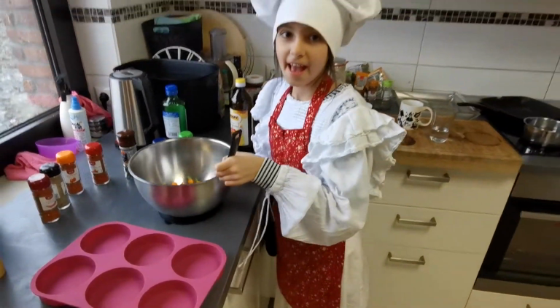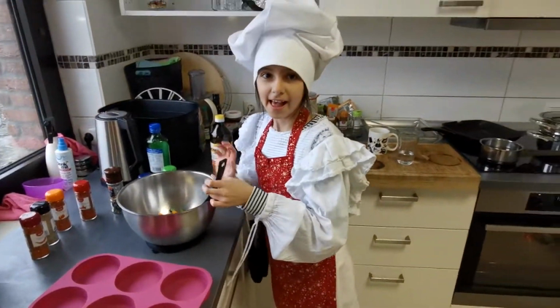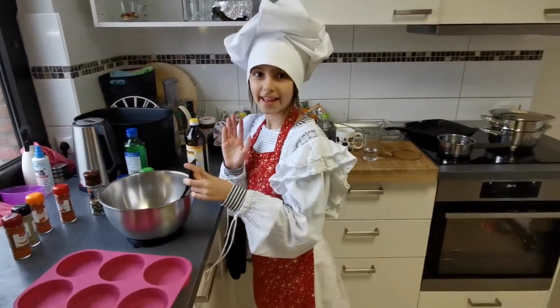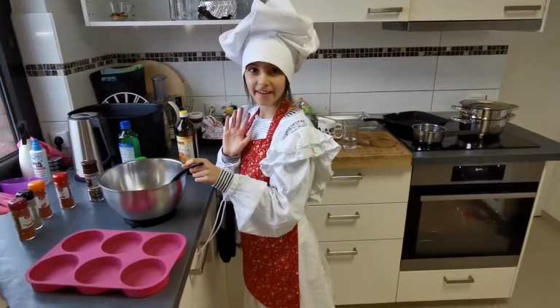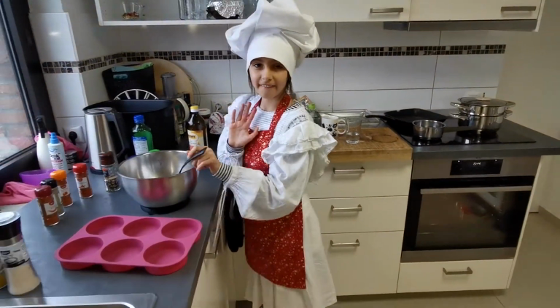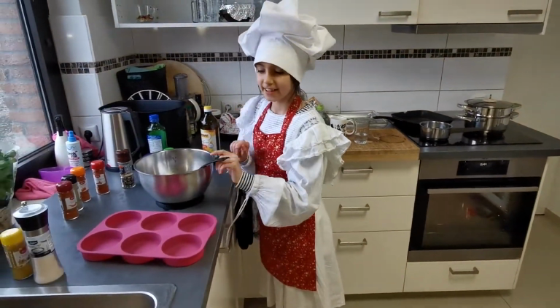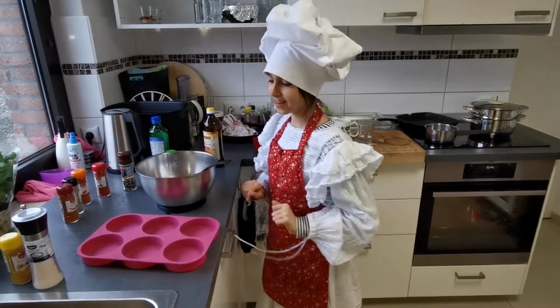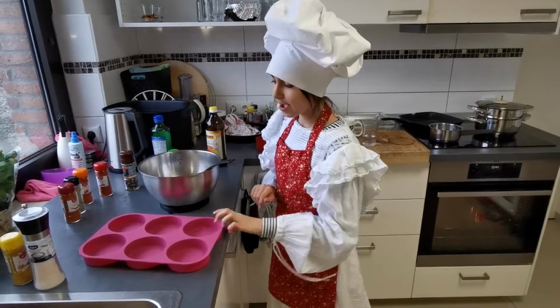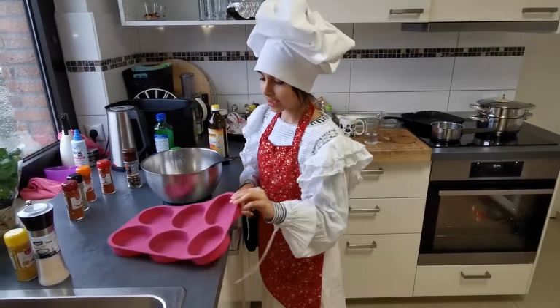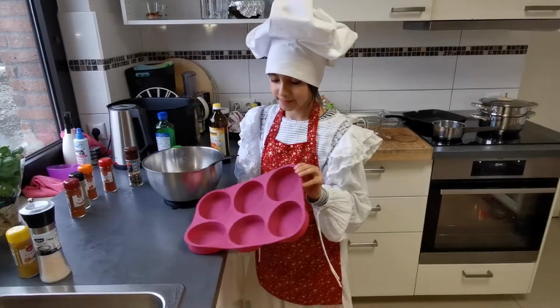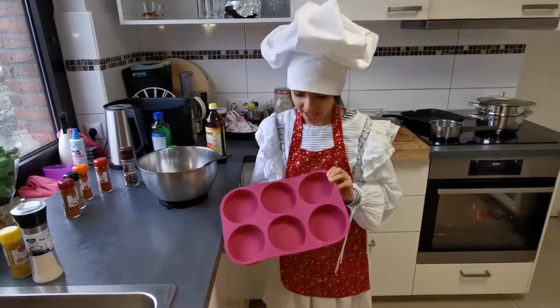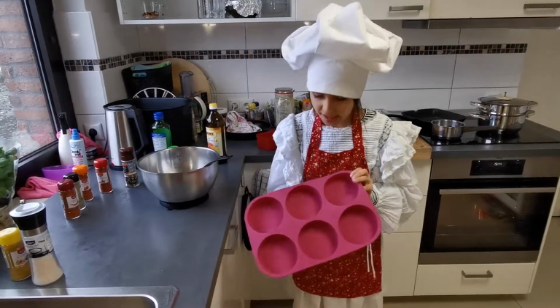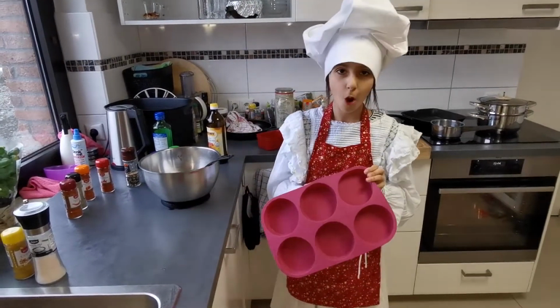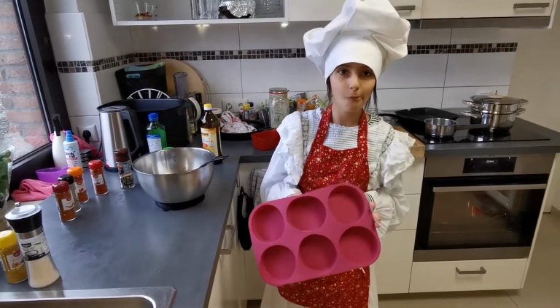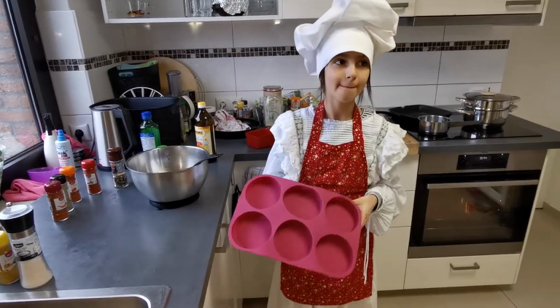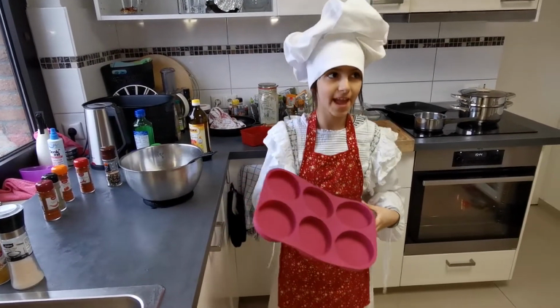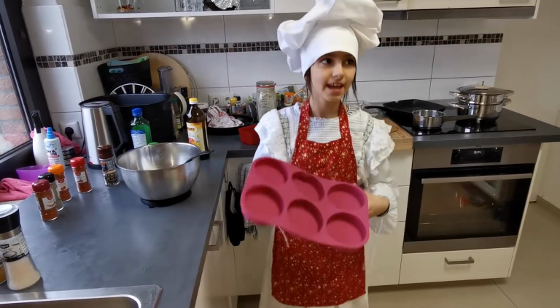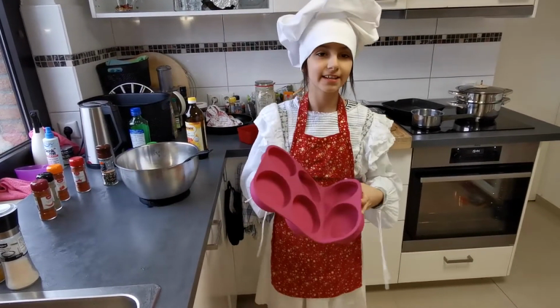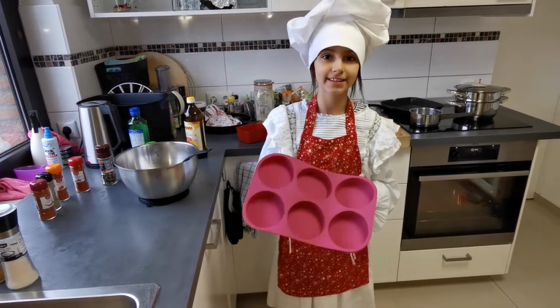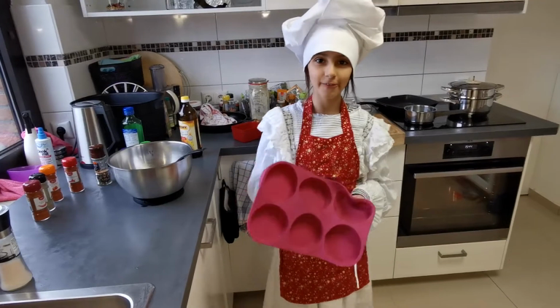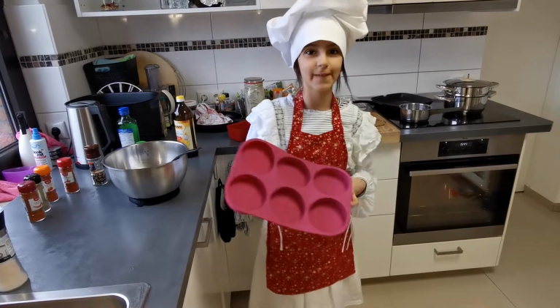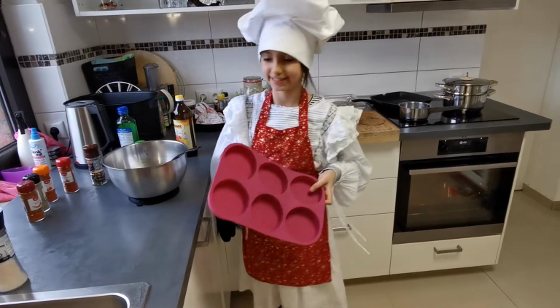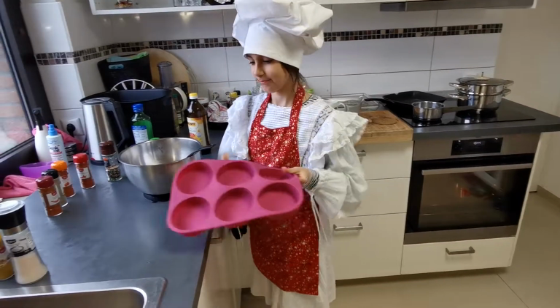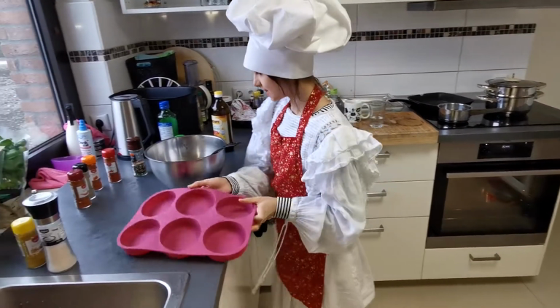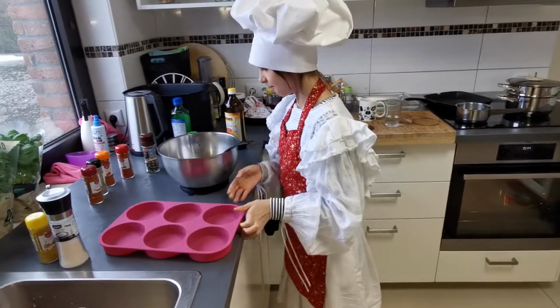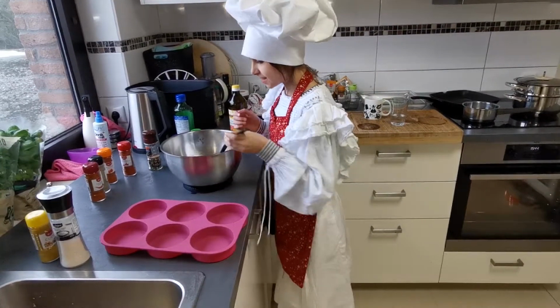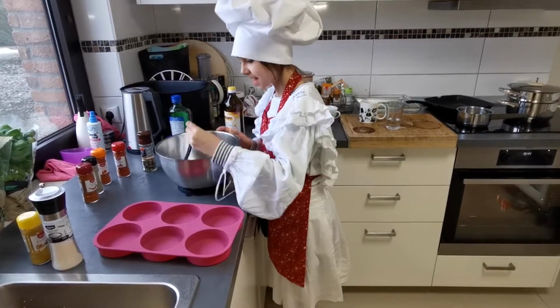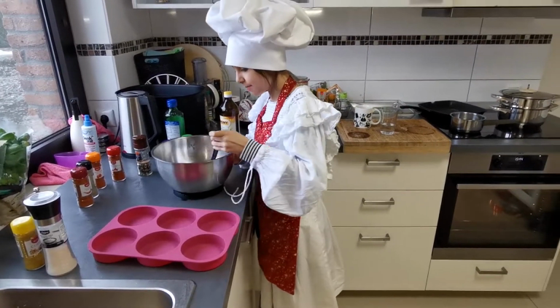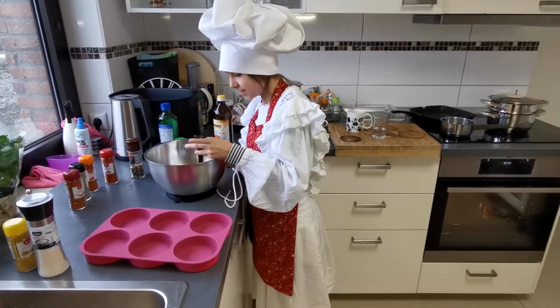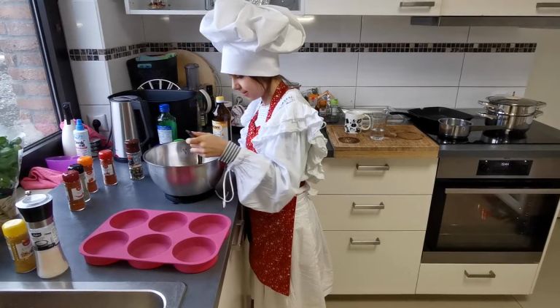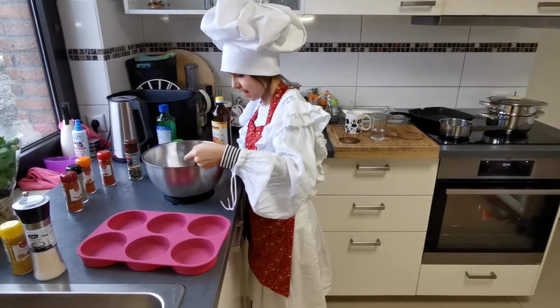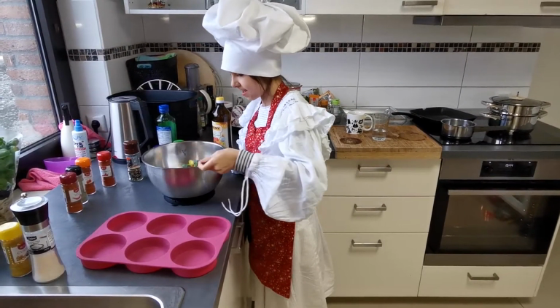Hello! Today we're gonna bake homemade cuddly toys. So, this is how my batter looks like.